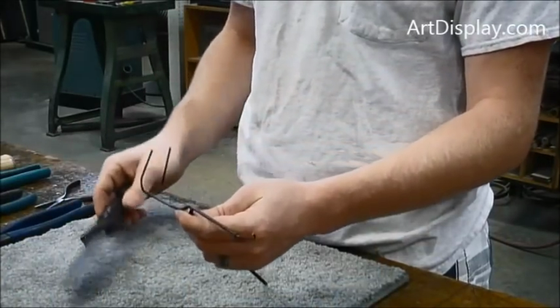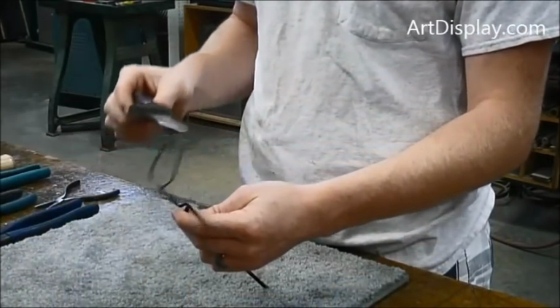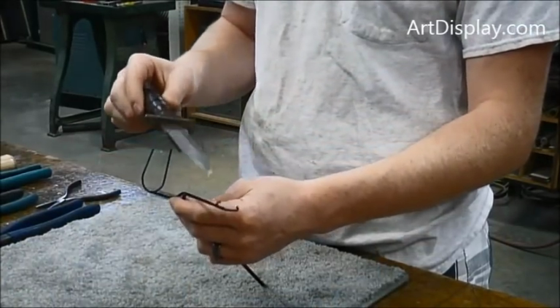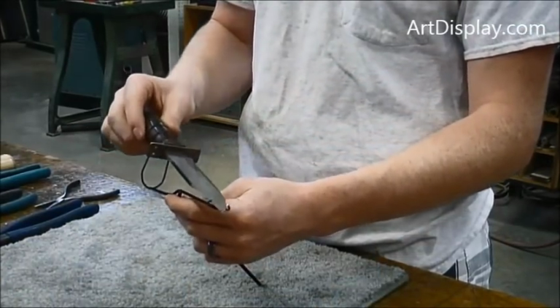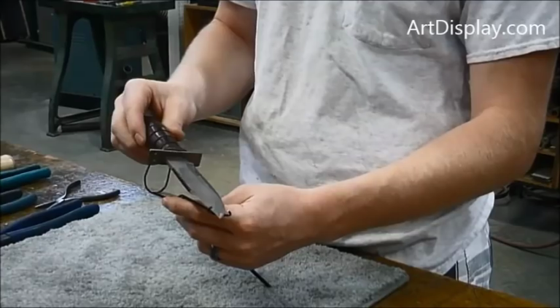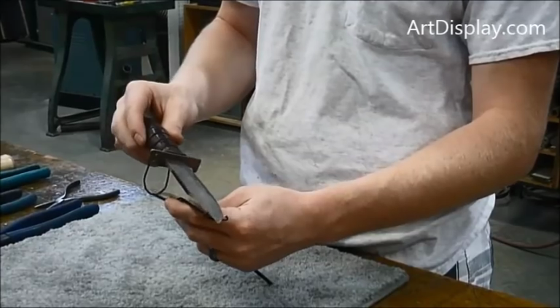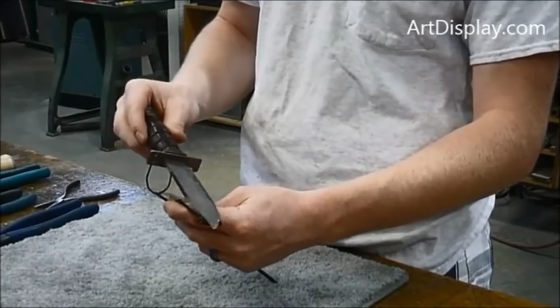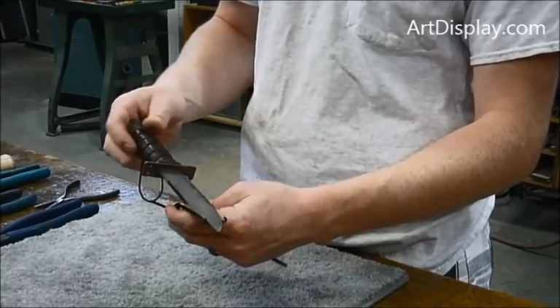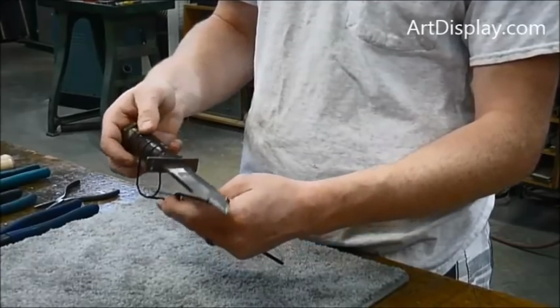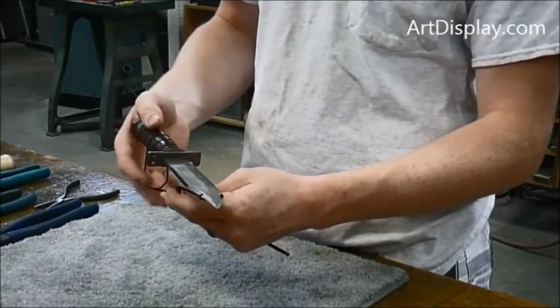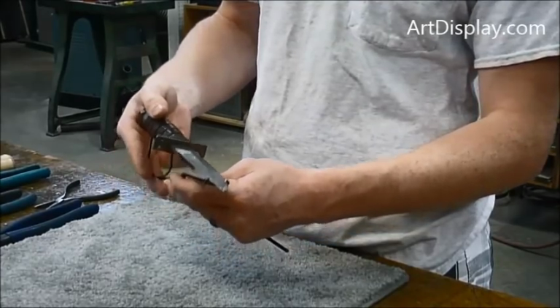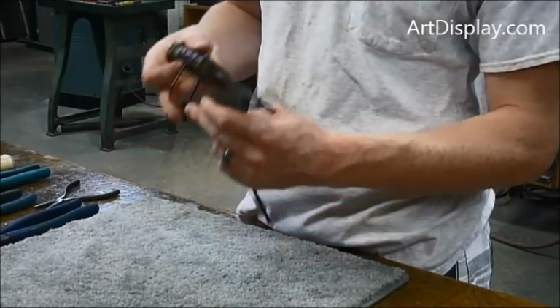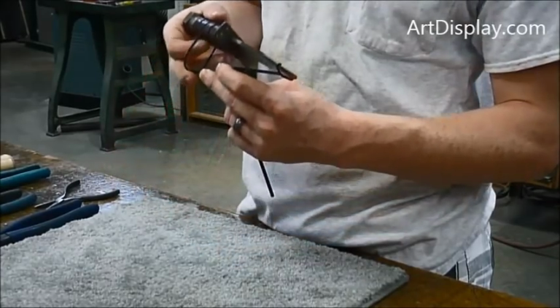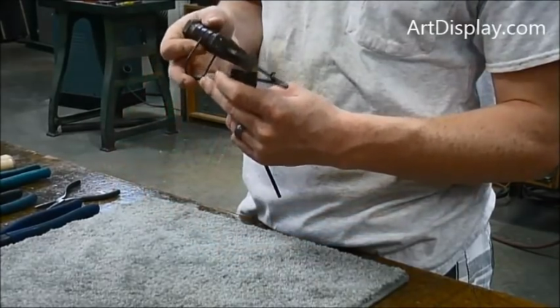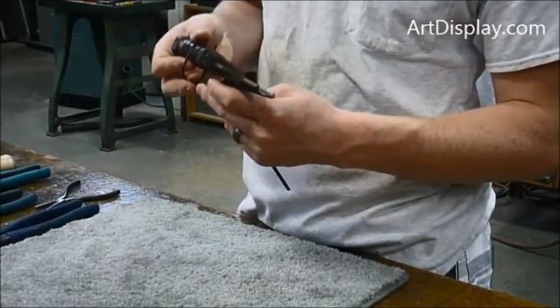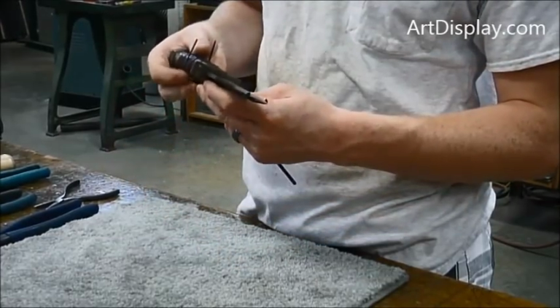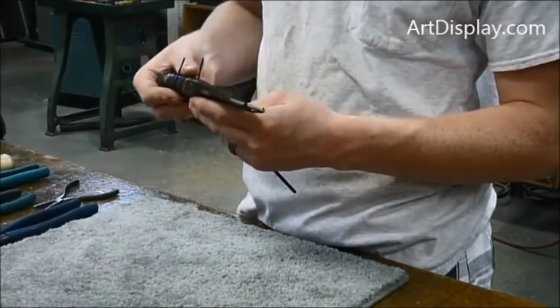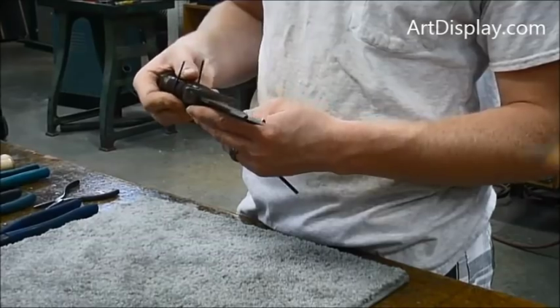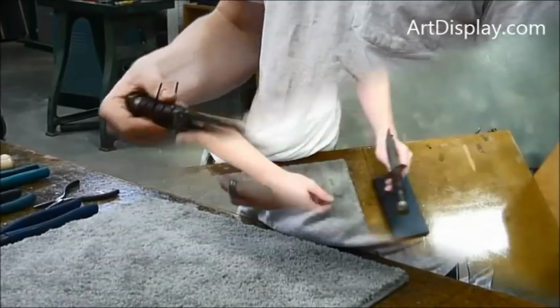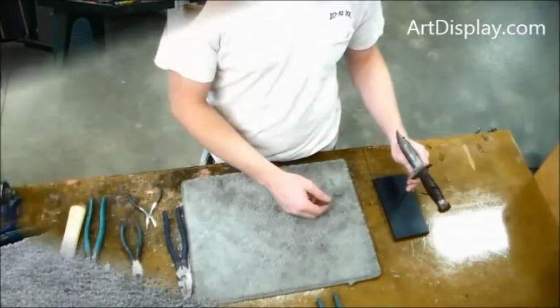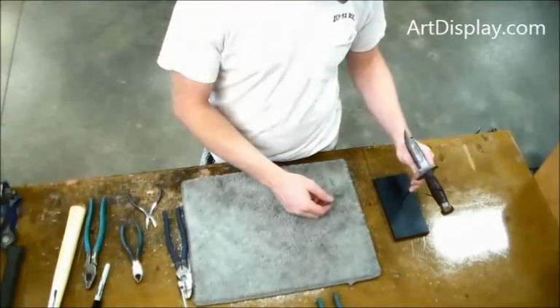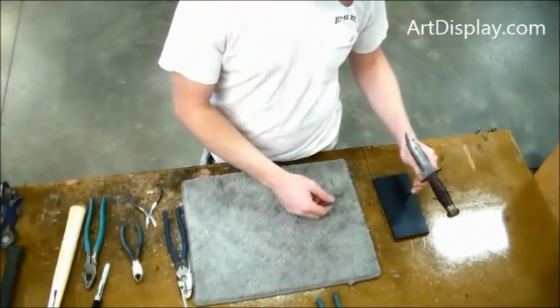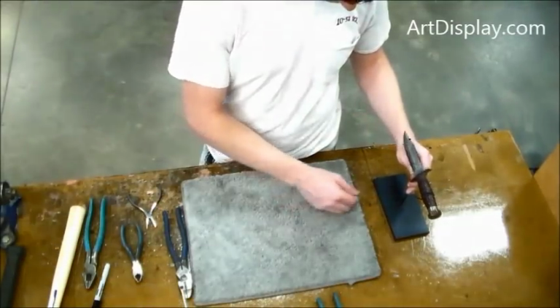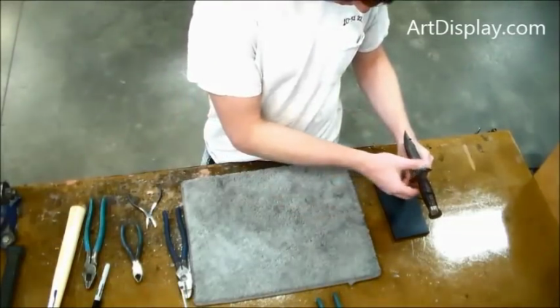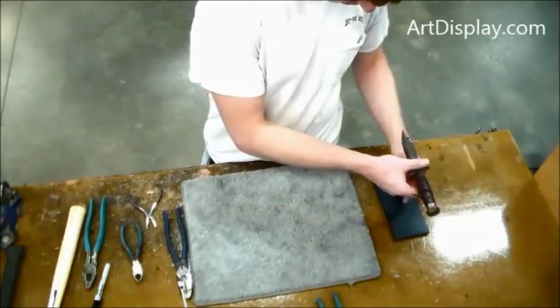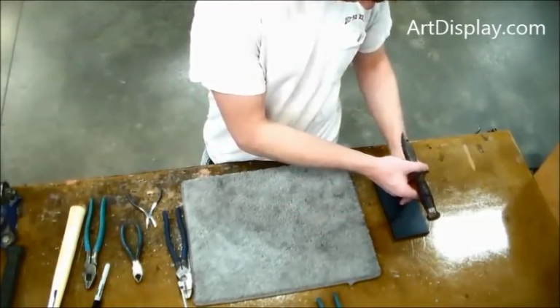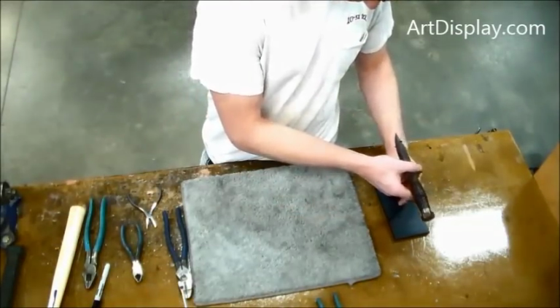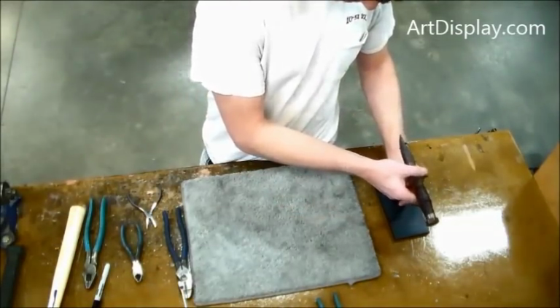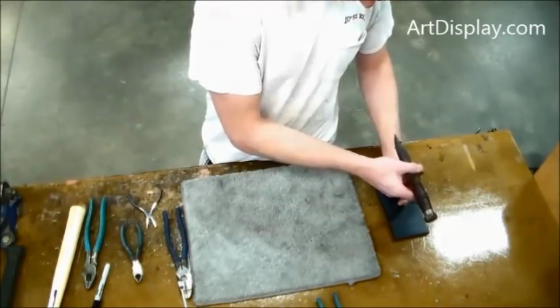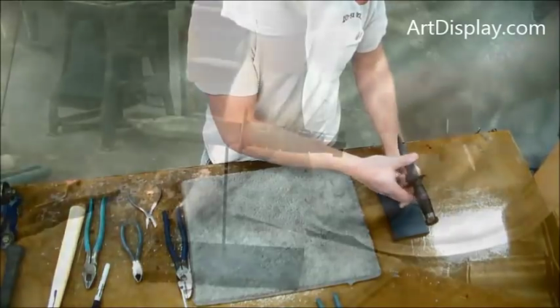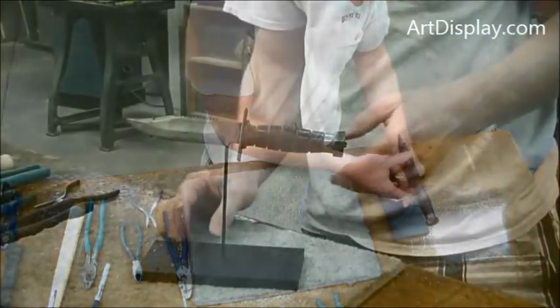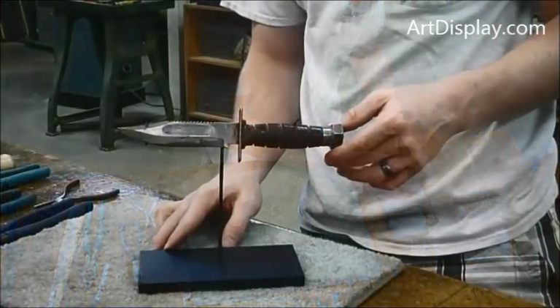We're not going to go 90 degrees here because we want to display the knife at a little bit of an angle towards us. If you had it on a high shelf, maybe you would want it 90 degrees, but we're going to start with an angle.